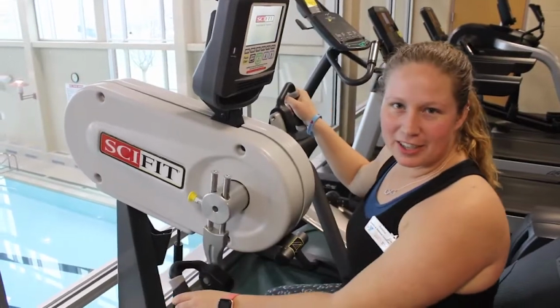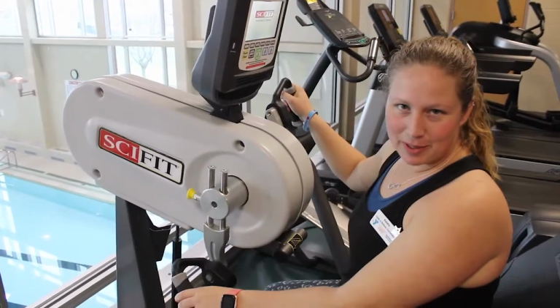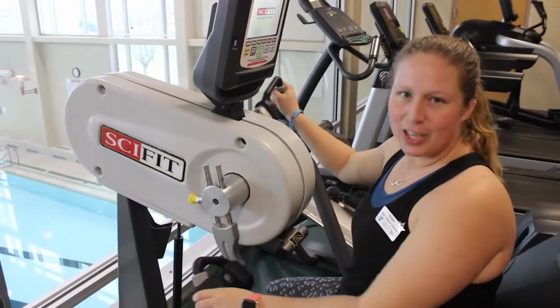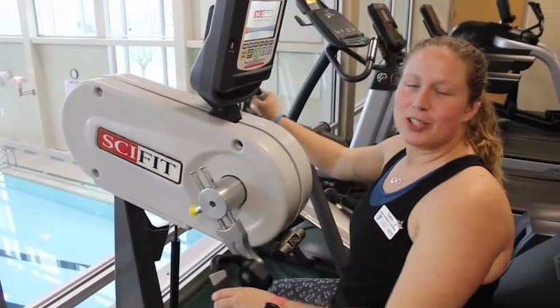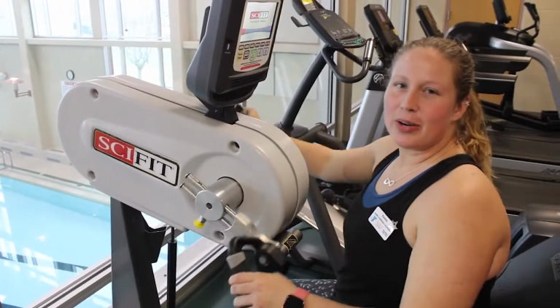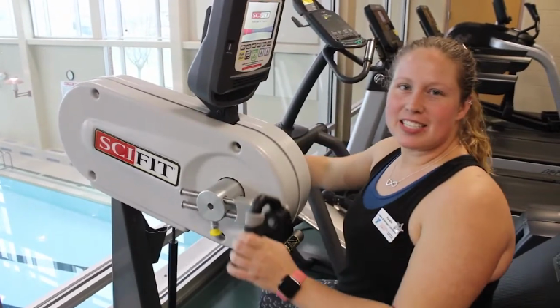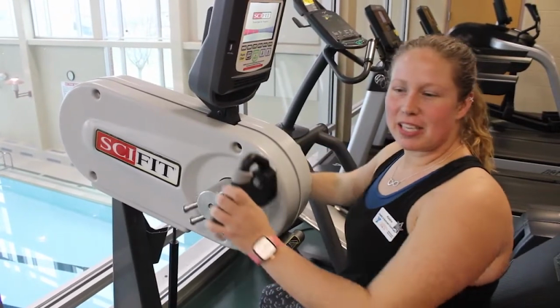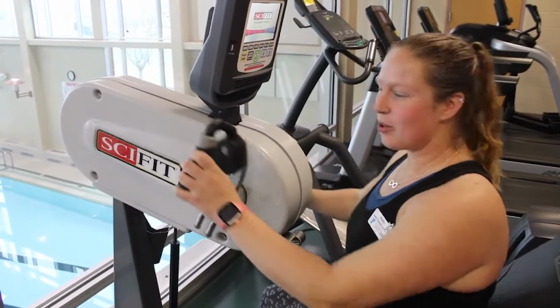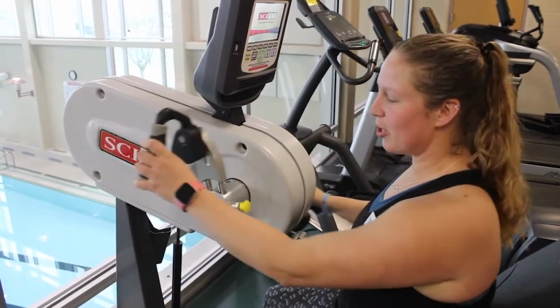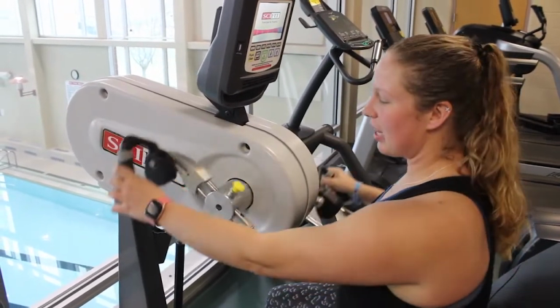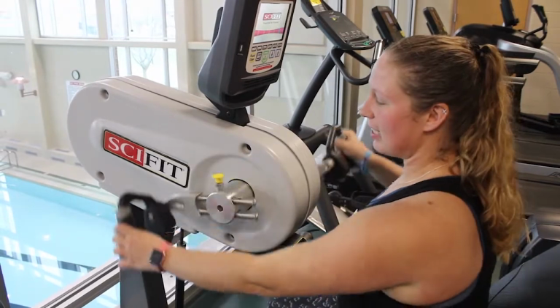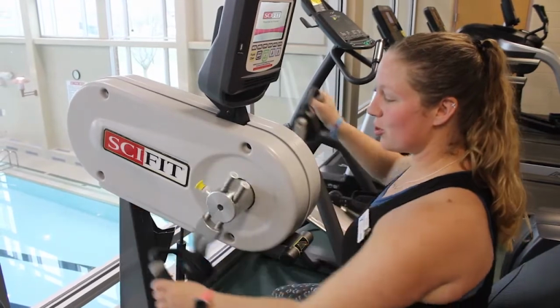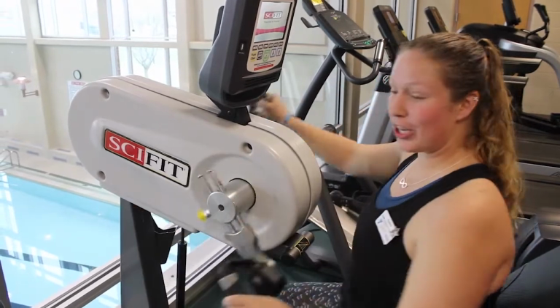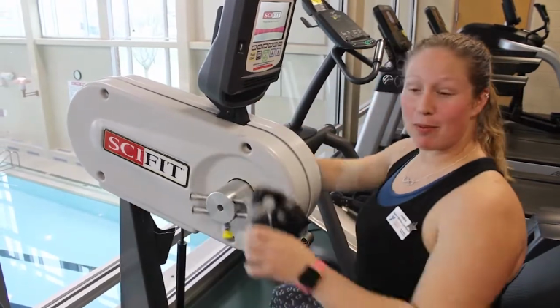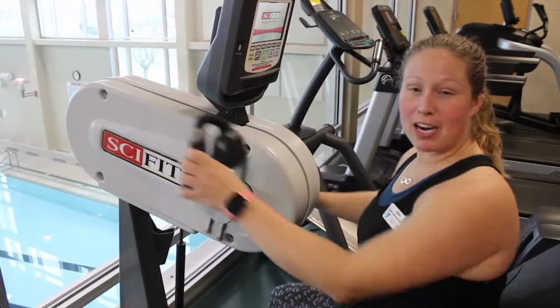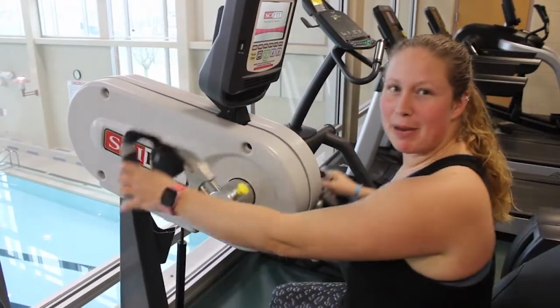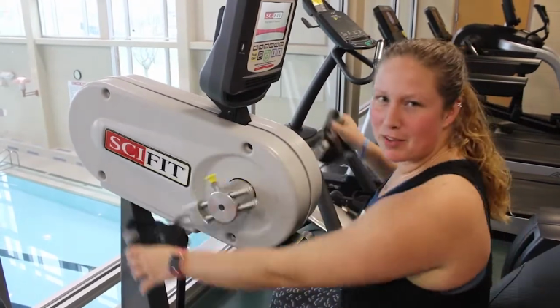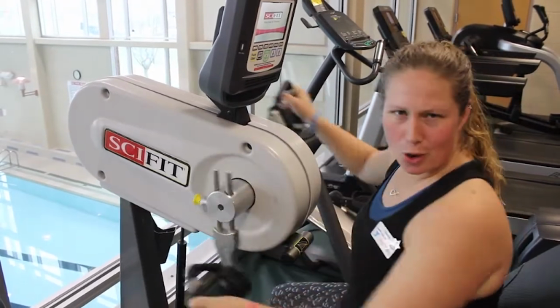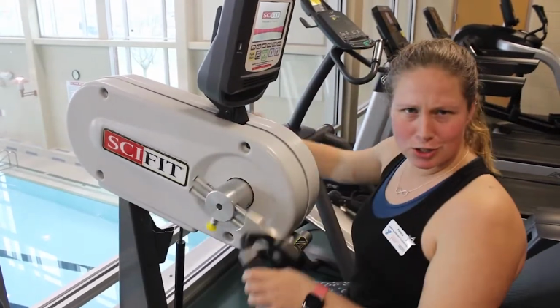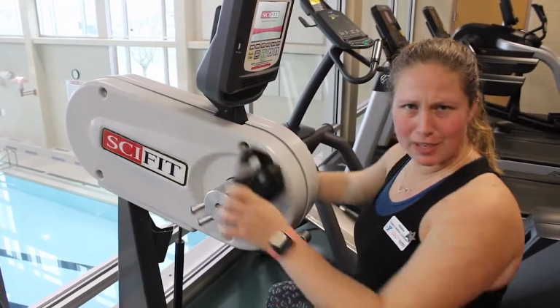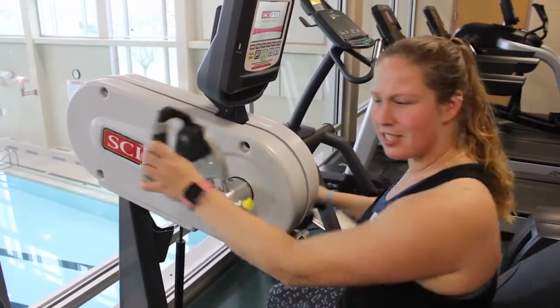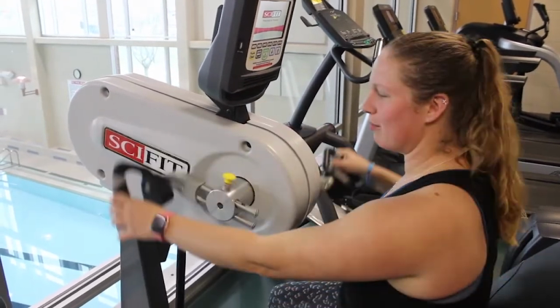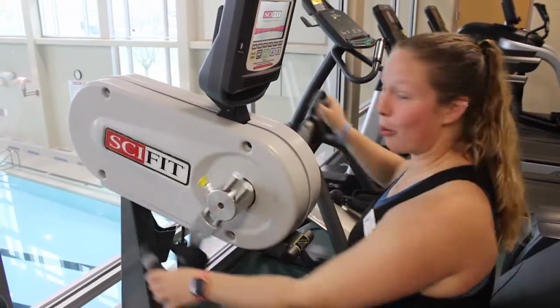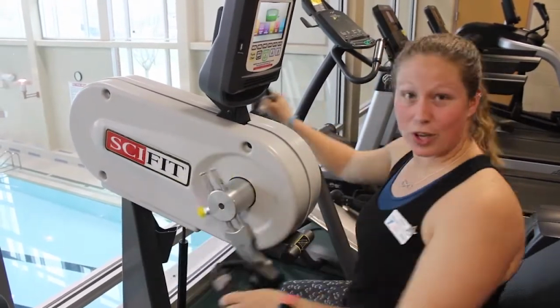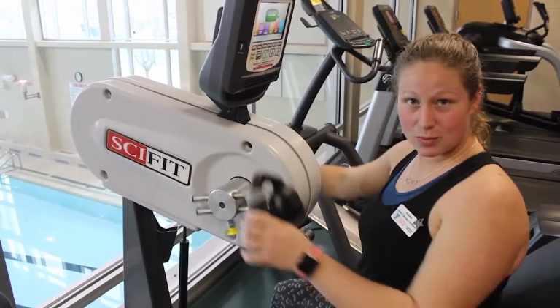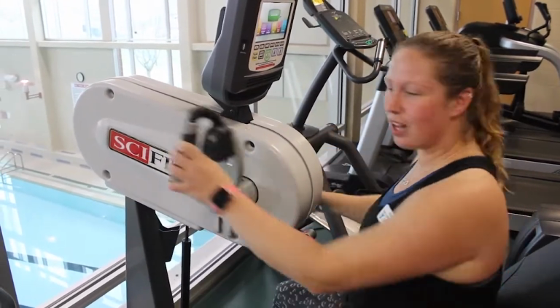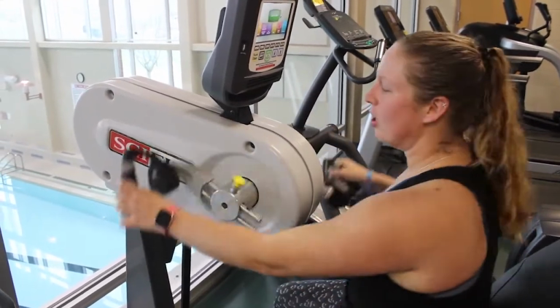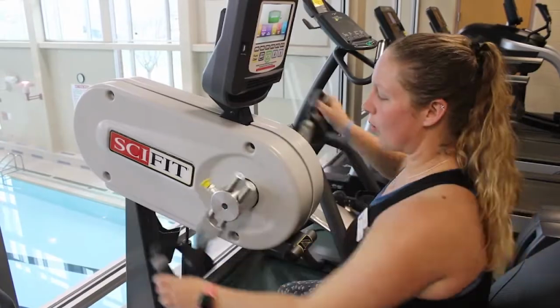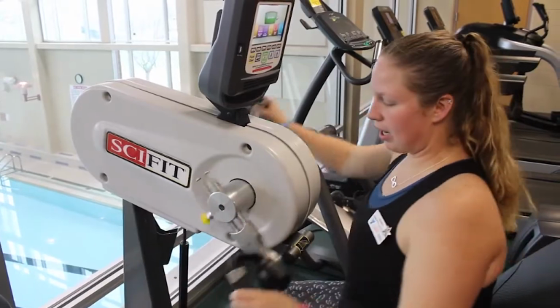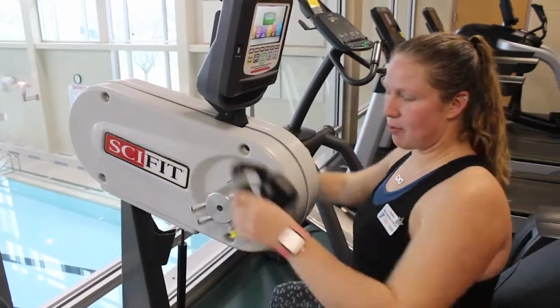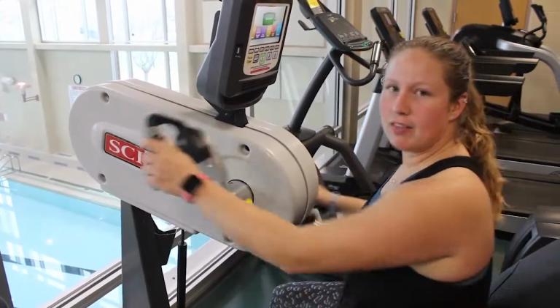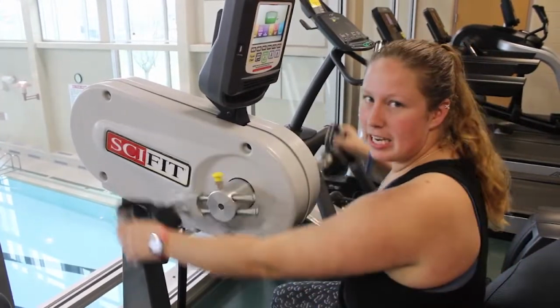This is an upper body ergometer, so it is something that you can utilize to work your upper body — maybe if your lower extremities don't work as well or you have limitations.